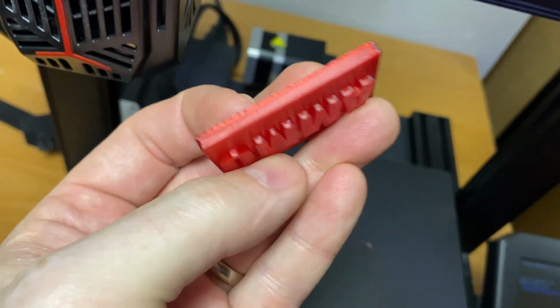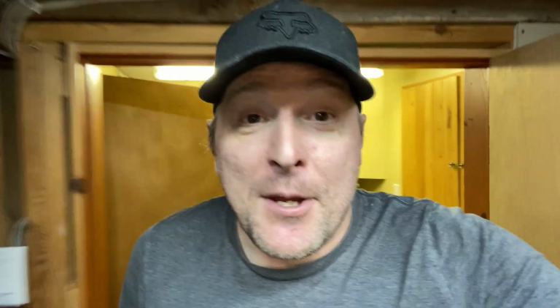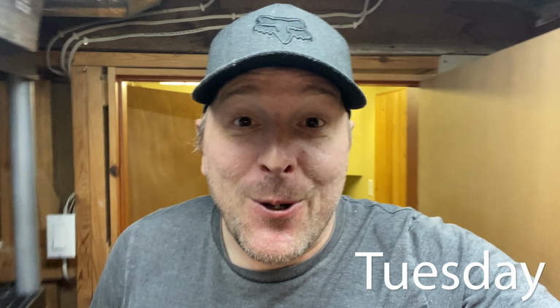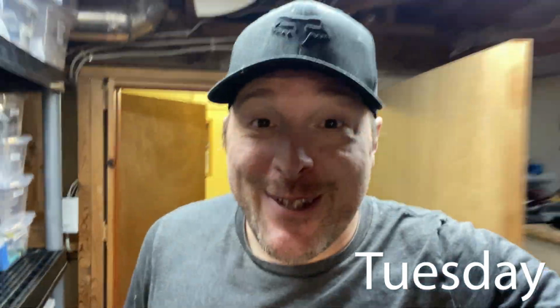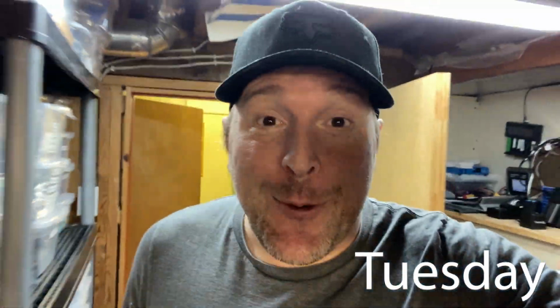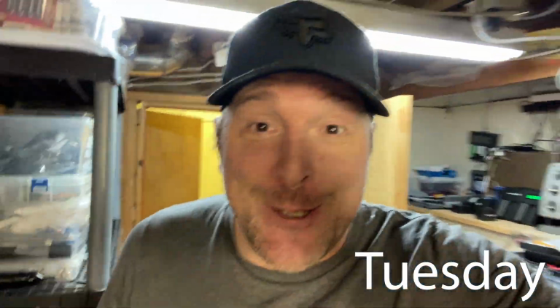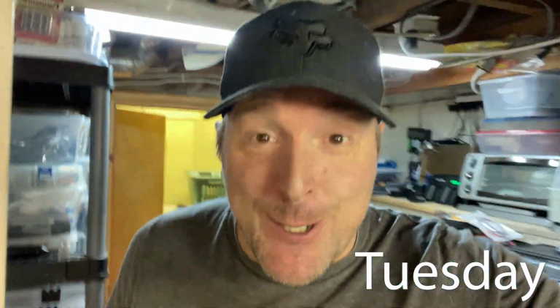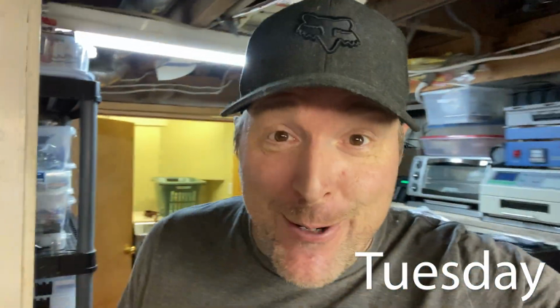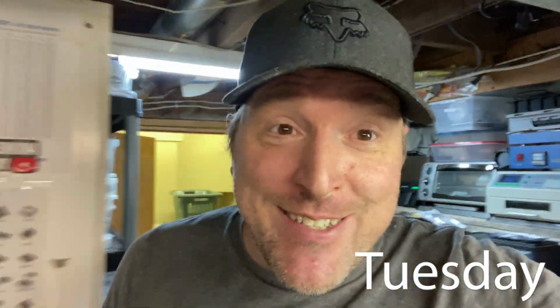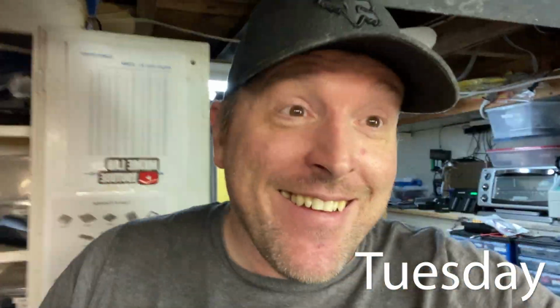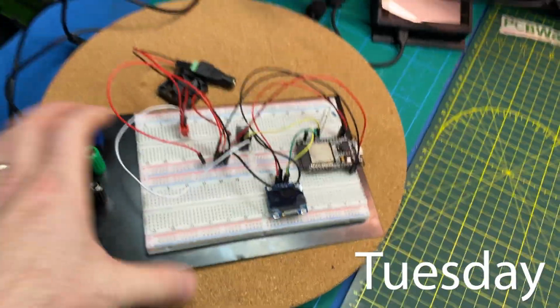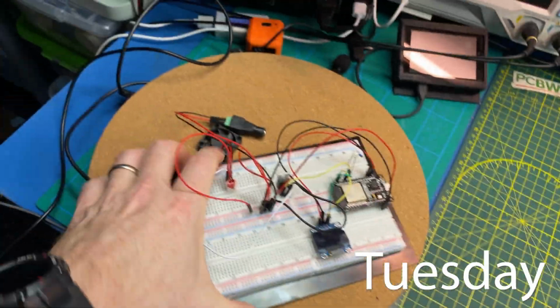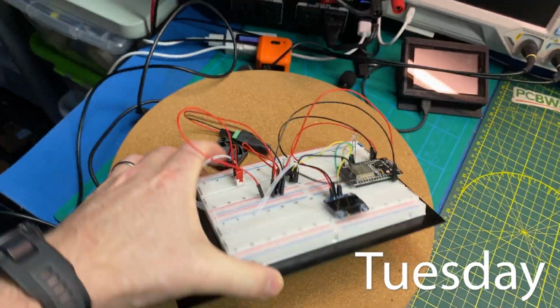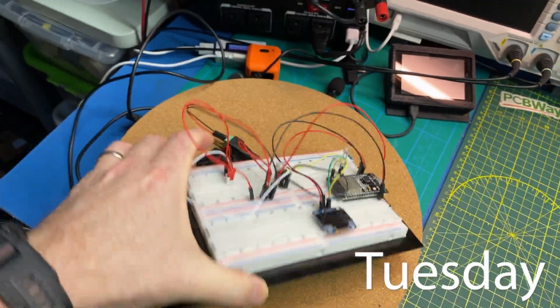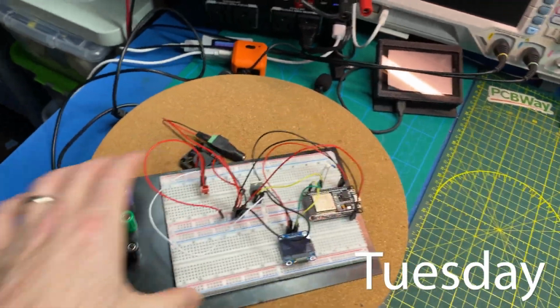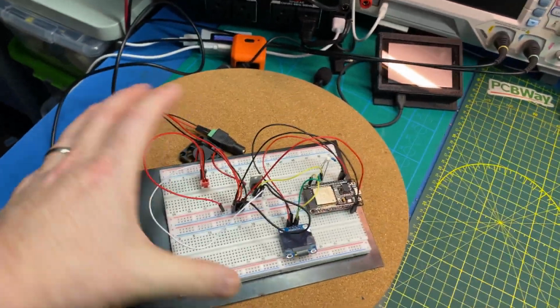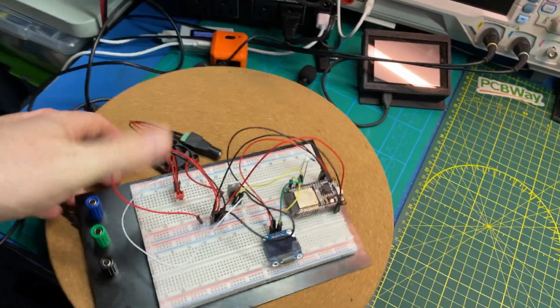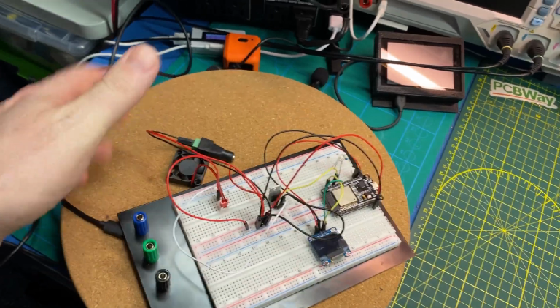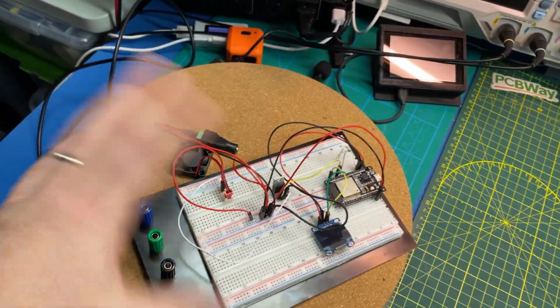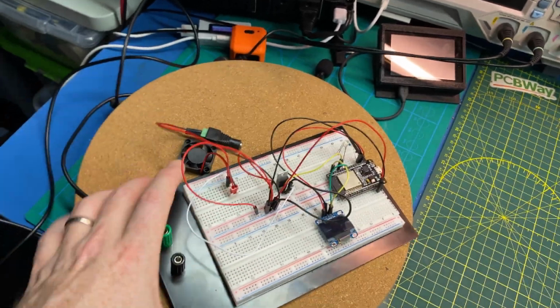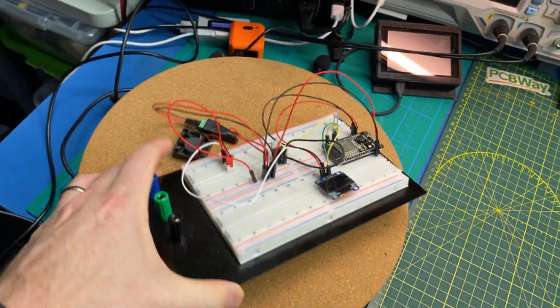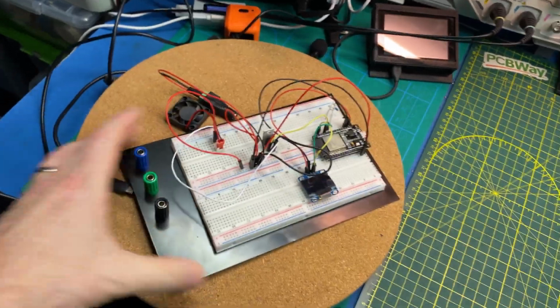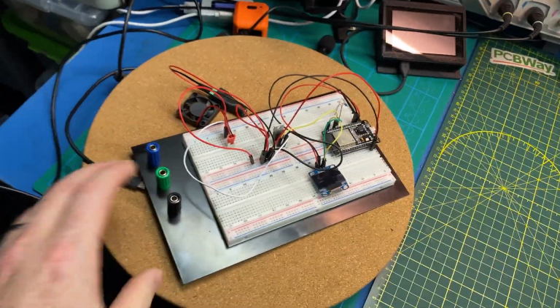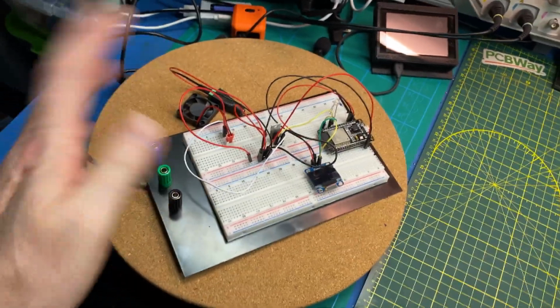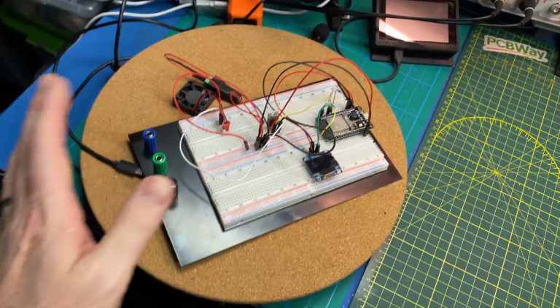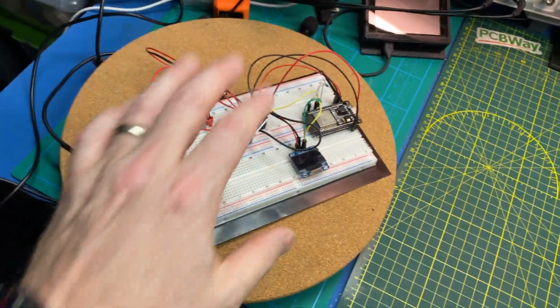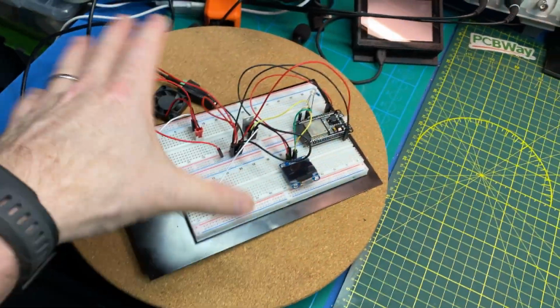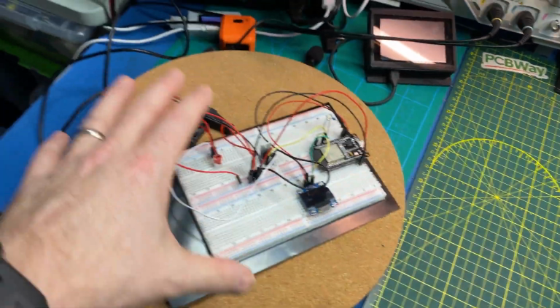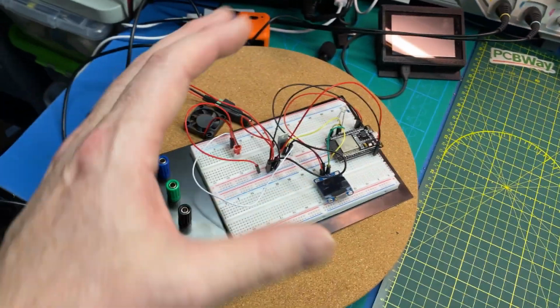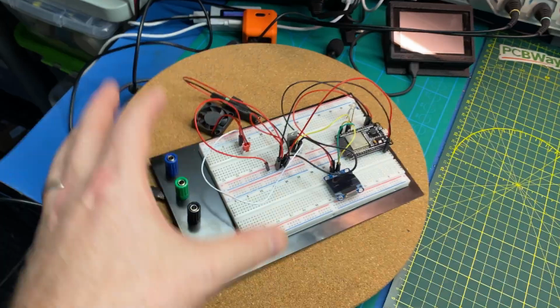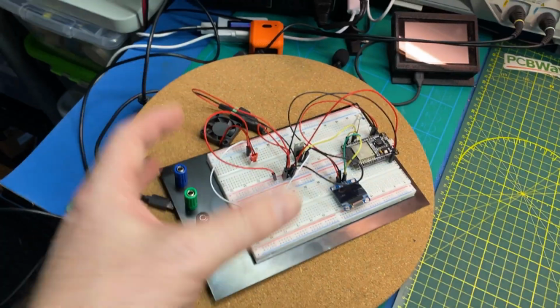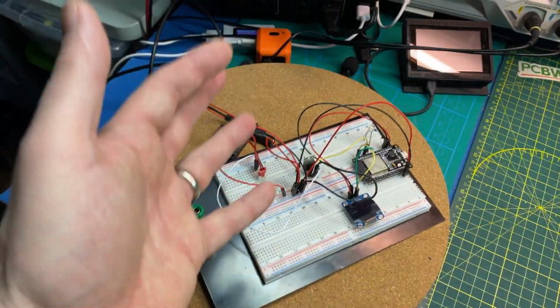It works, it works, it works! I finished it — the code works. This bundle of joy here that looks like heck, with only one output instead of six — it works.